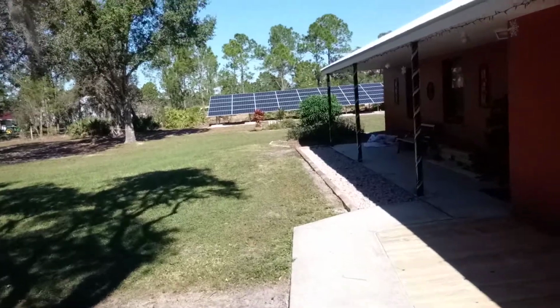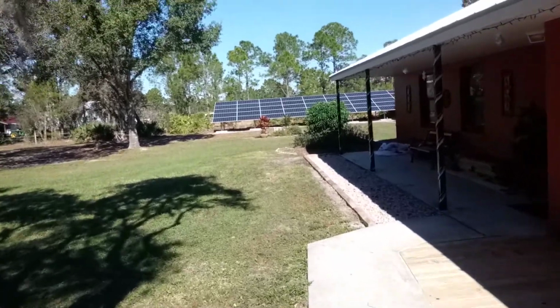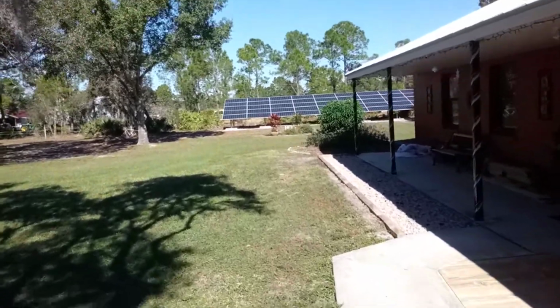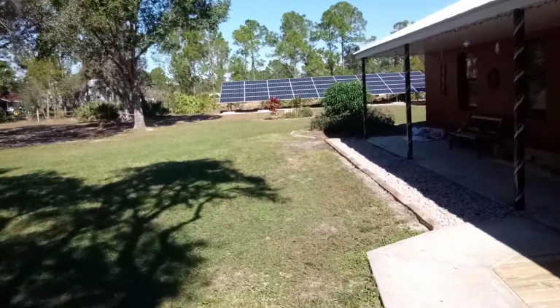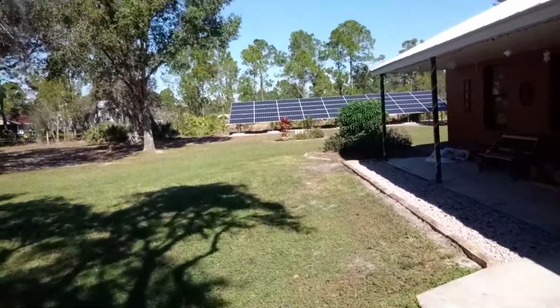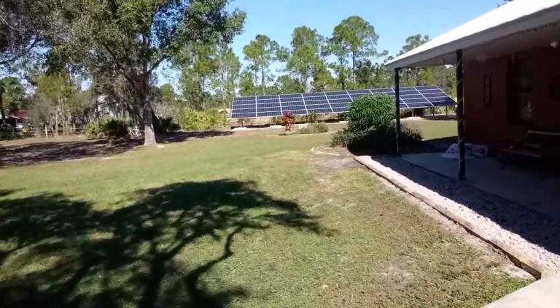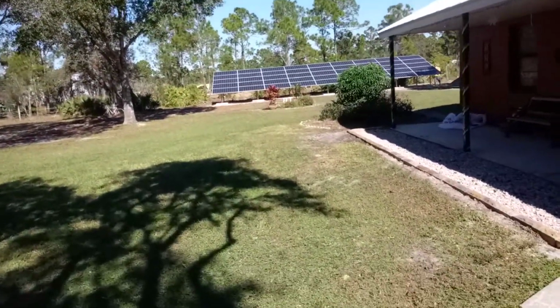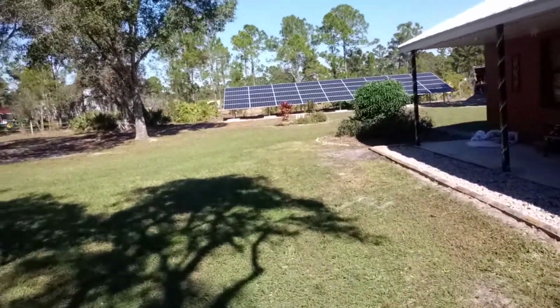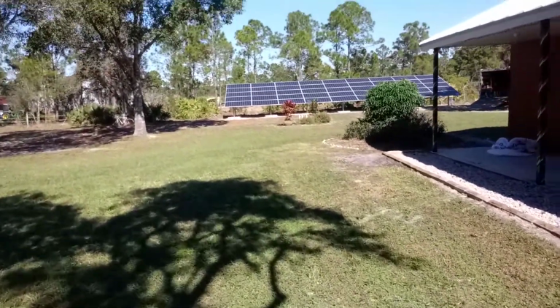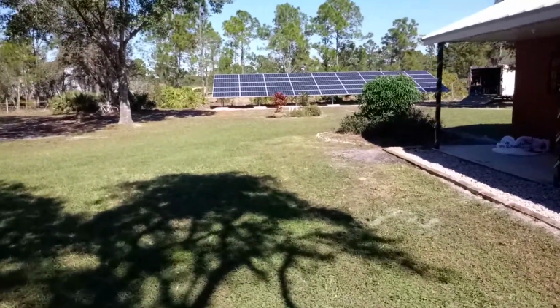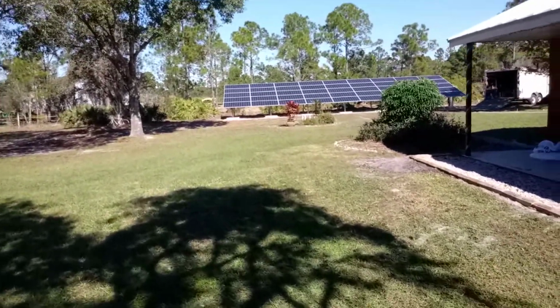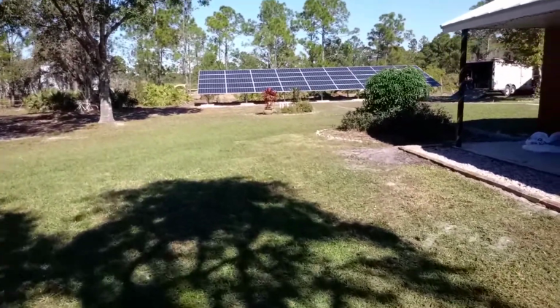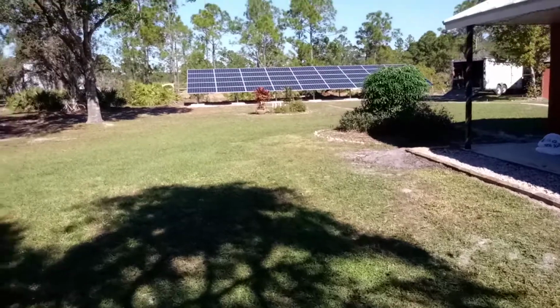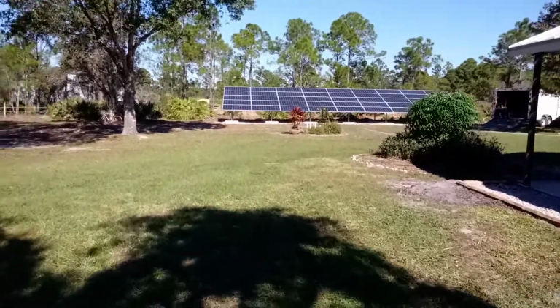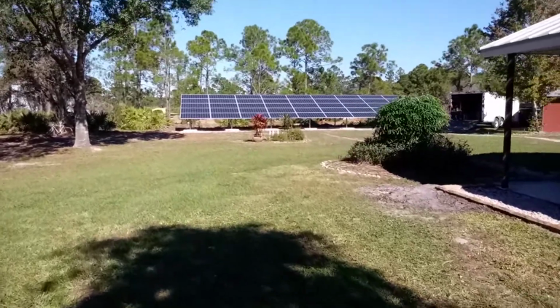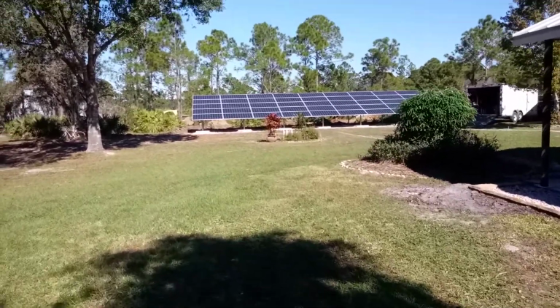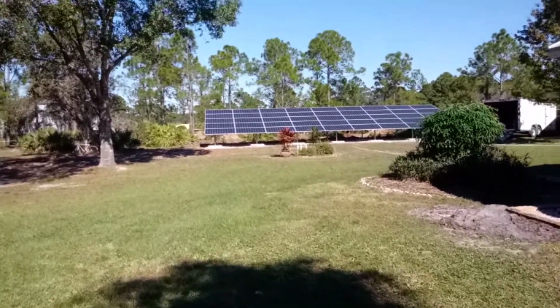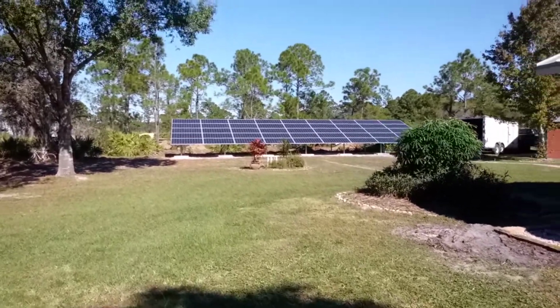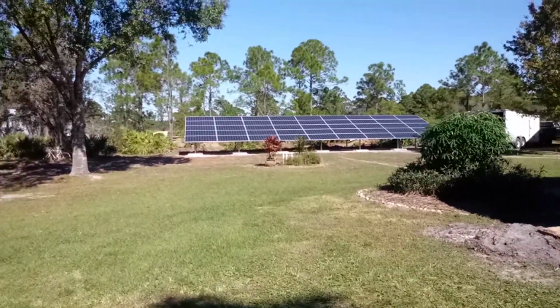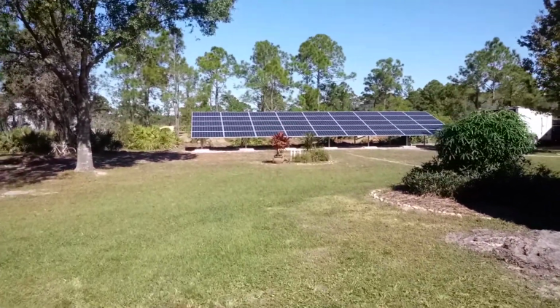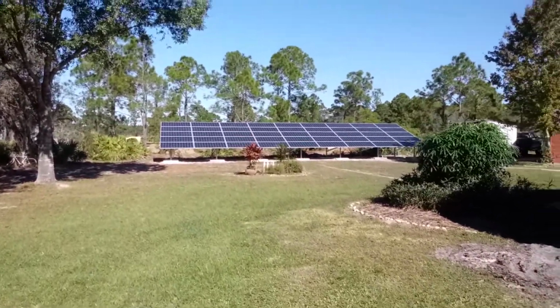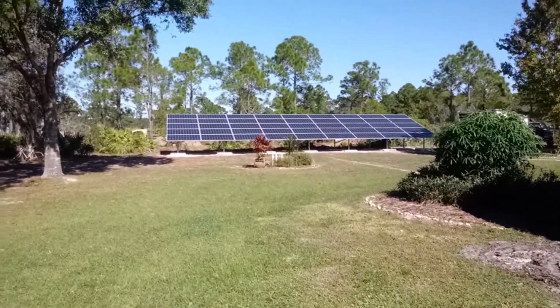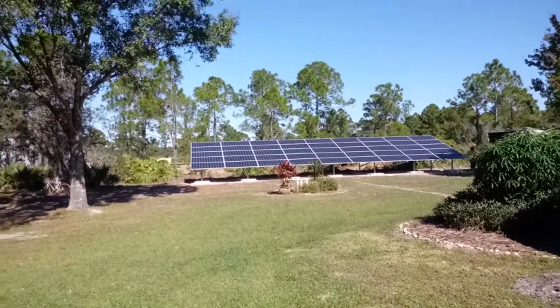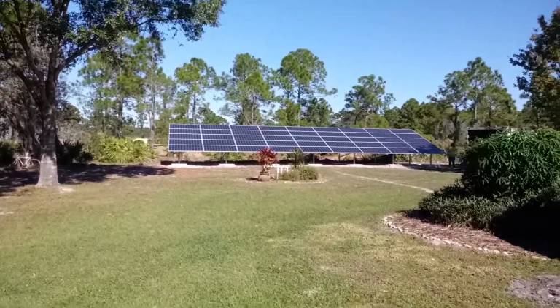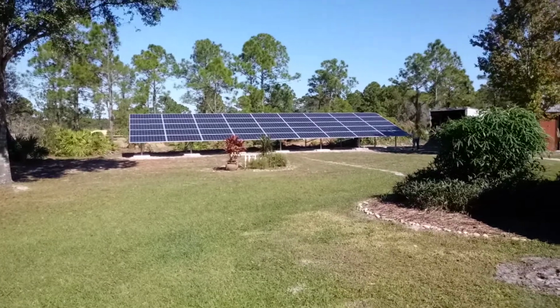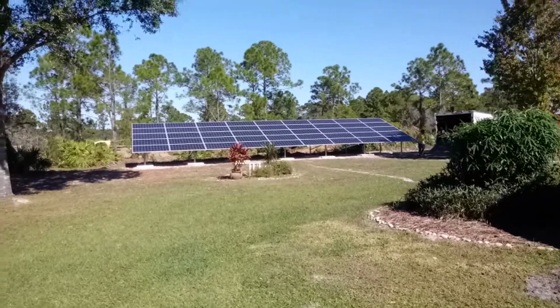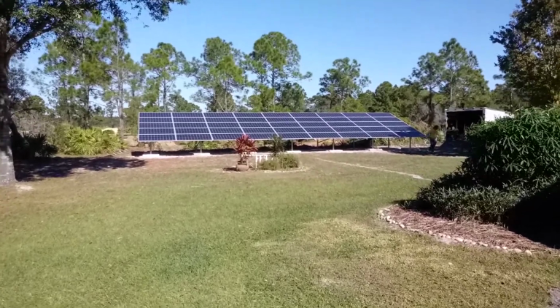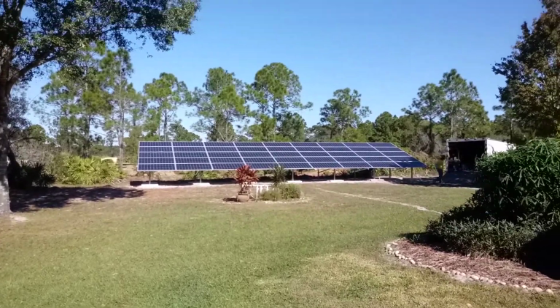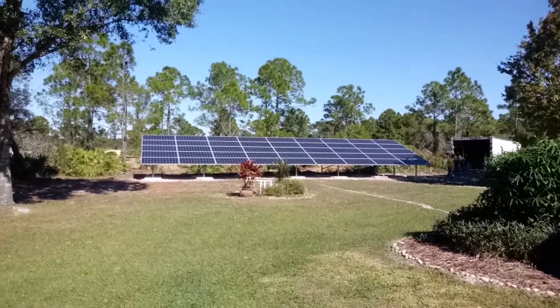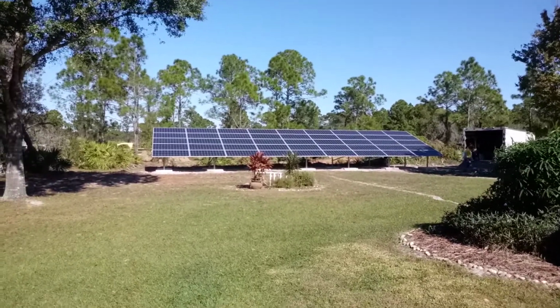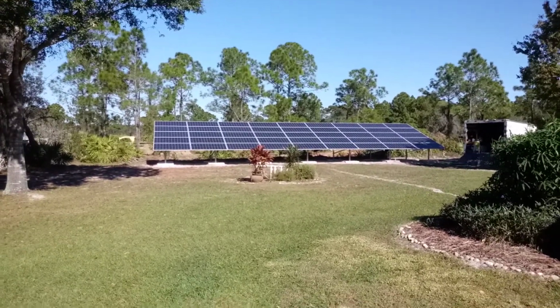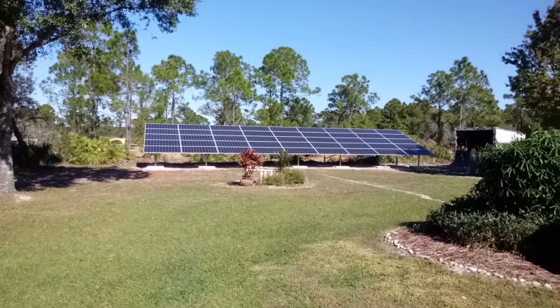This is a pretty decent-sized ground mount here. That's 45 Heliene 370s, and we used IQ7 pluses on it.